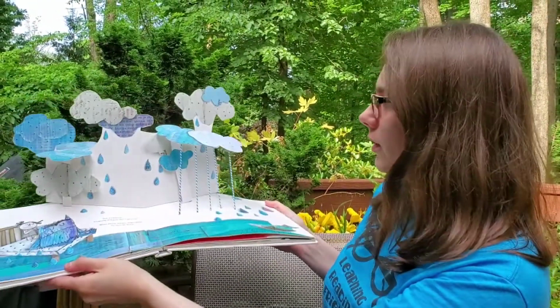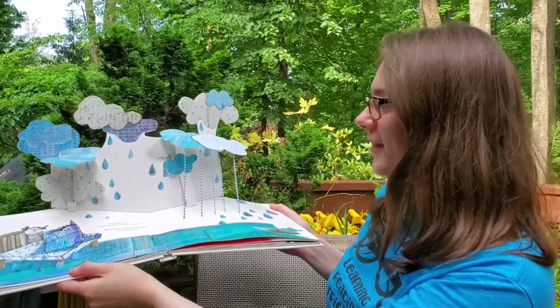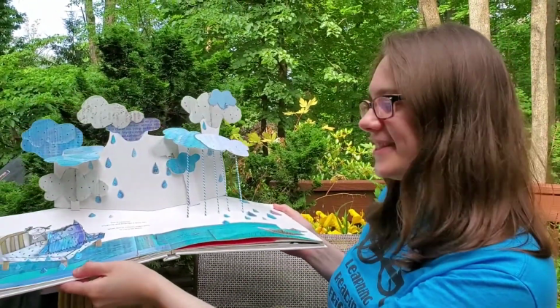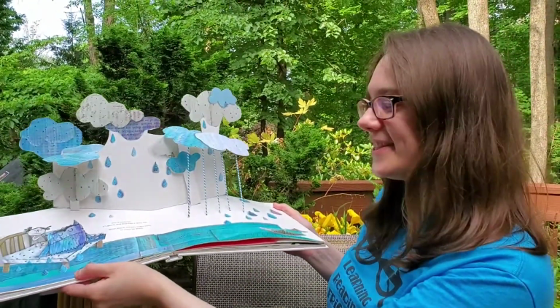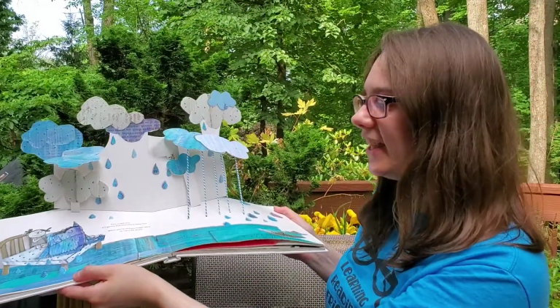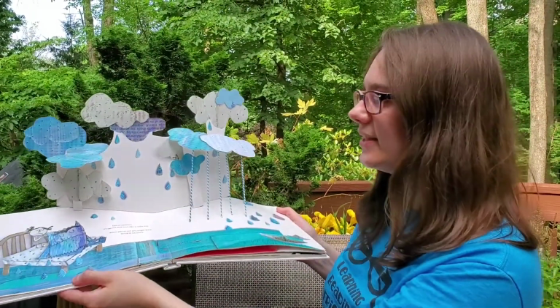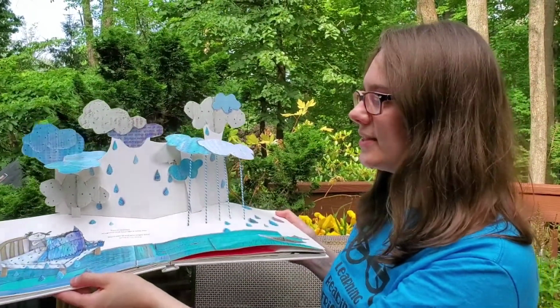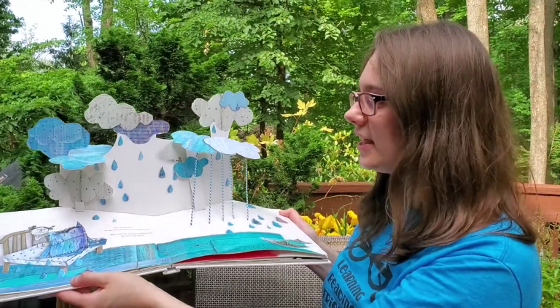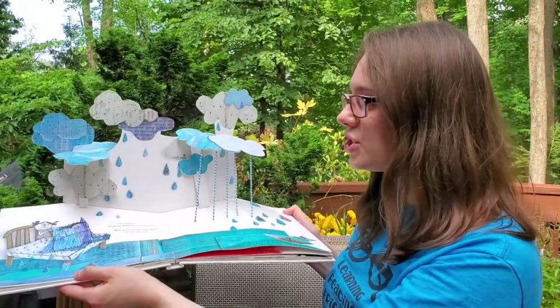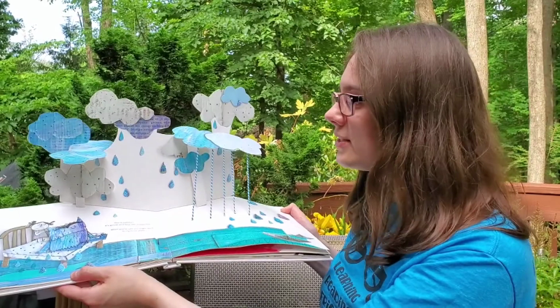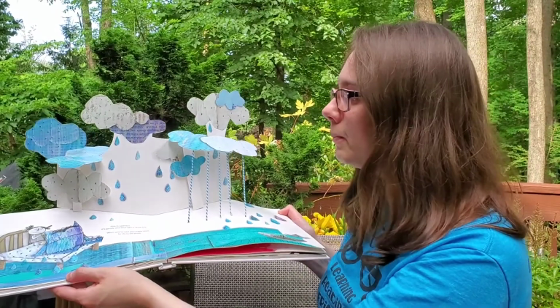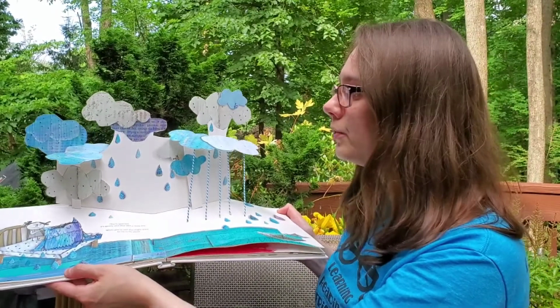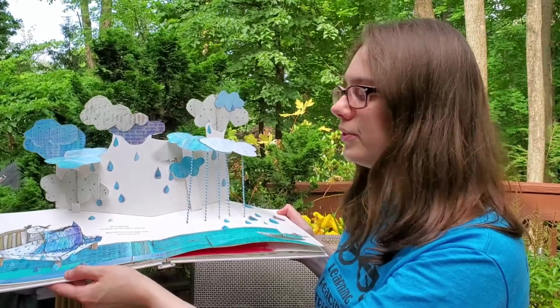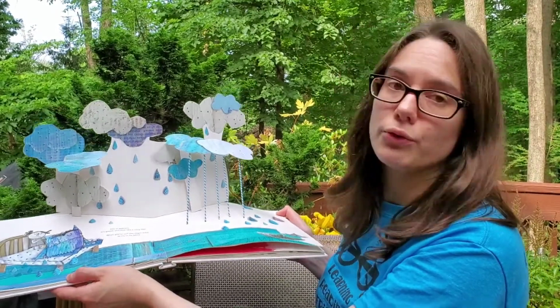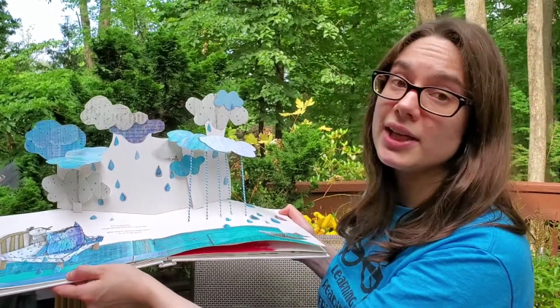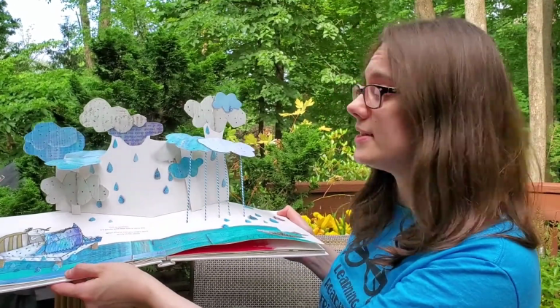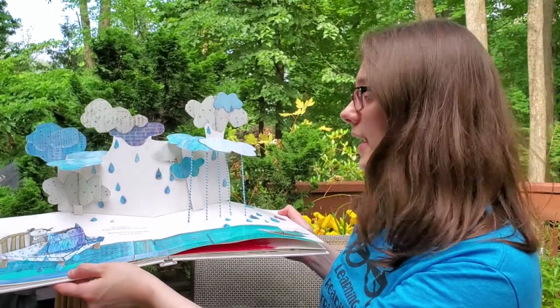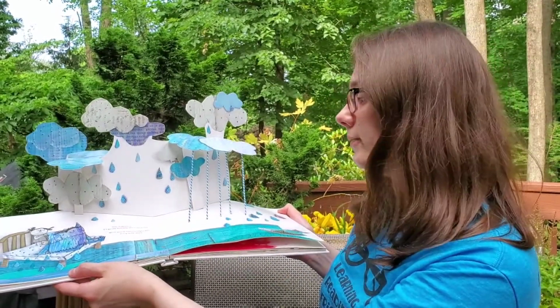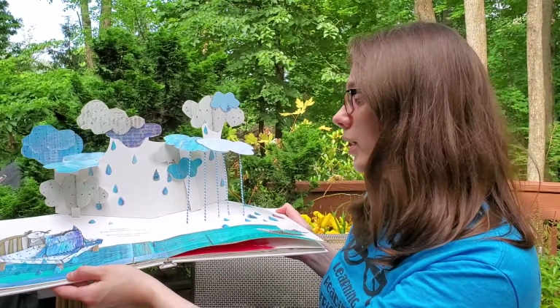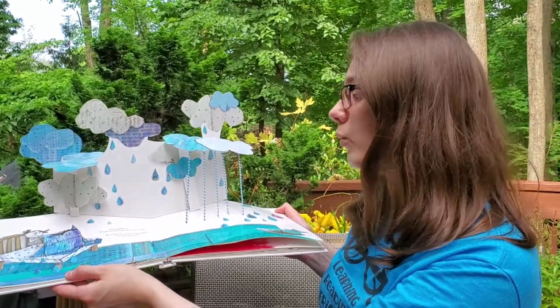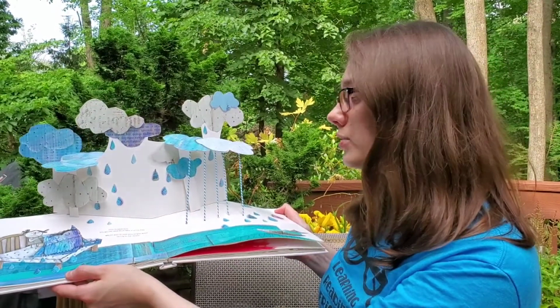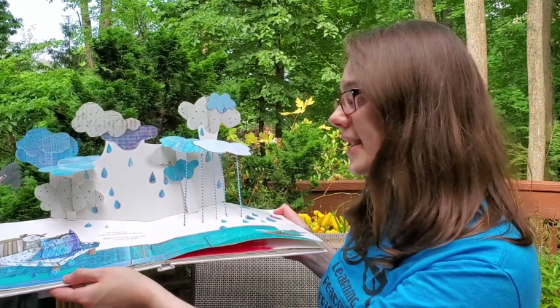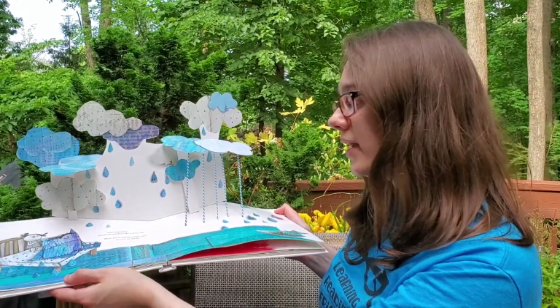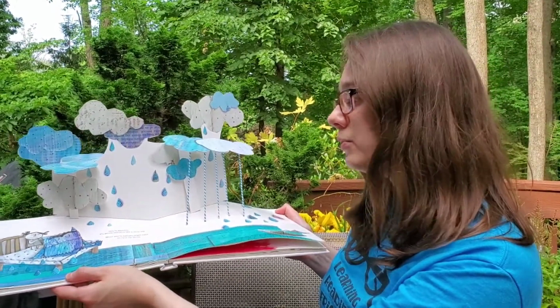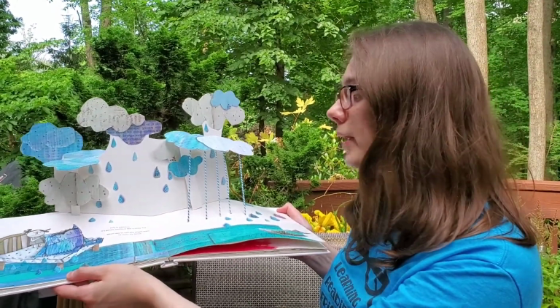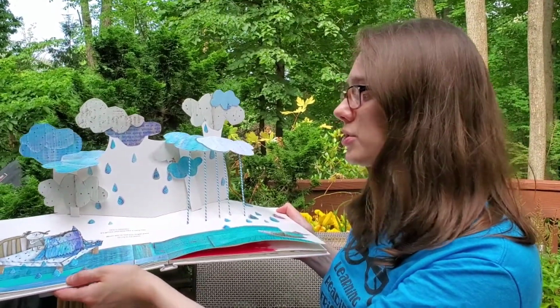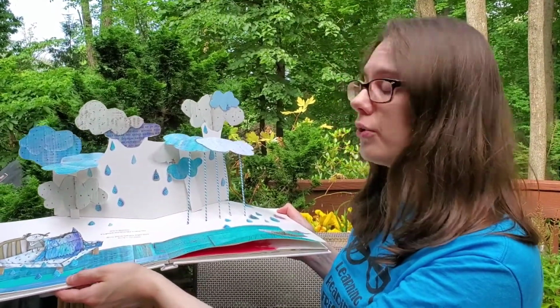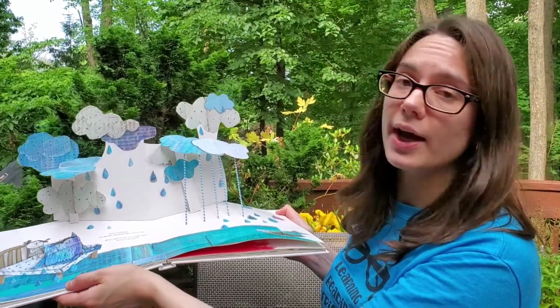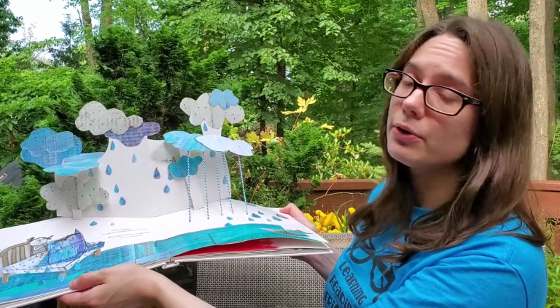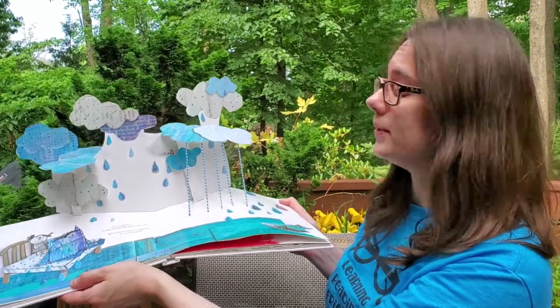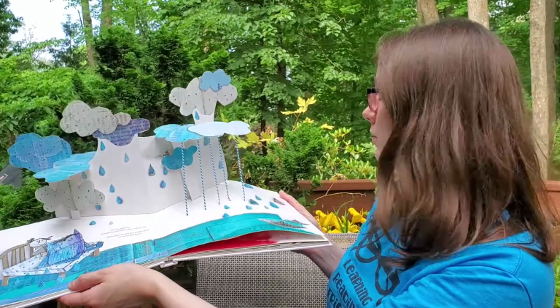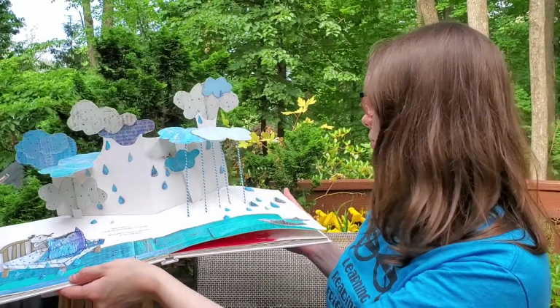This is sadness. It's gentle and blue like a rainy day. When you're sad you might want to cry or be alone.